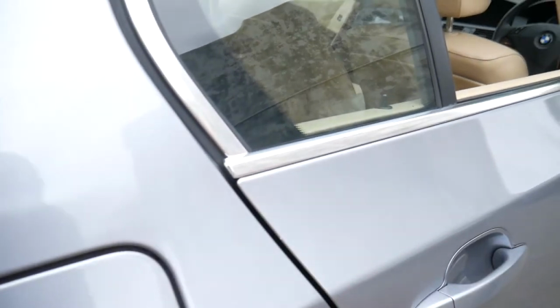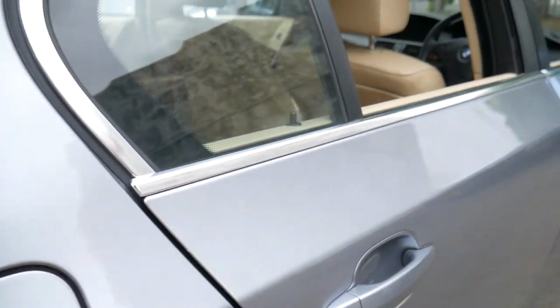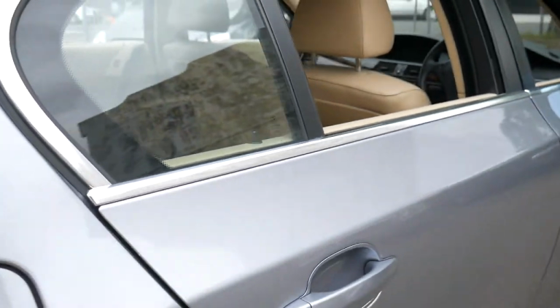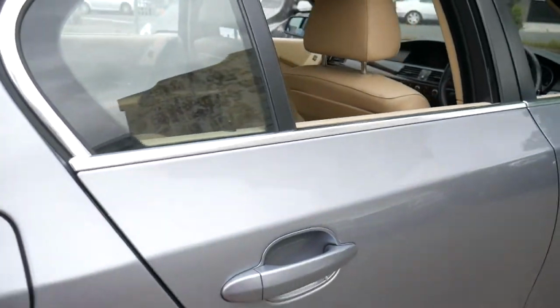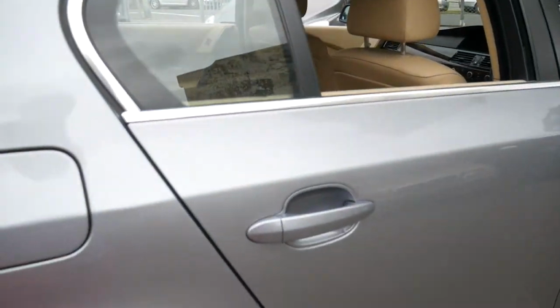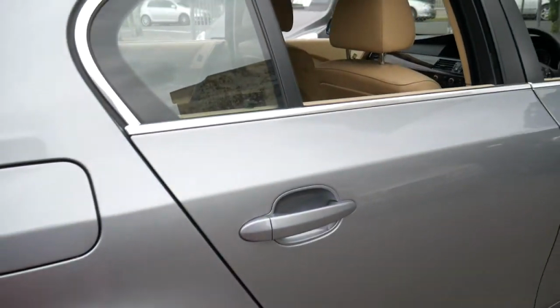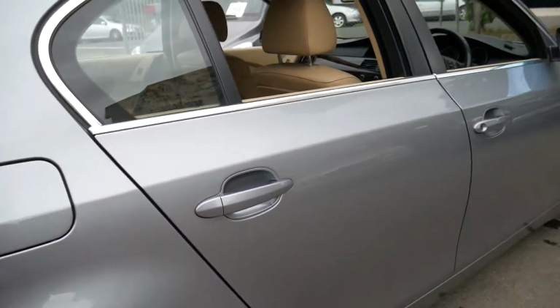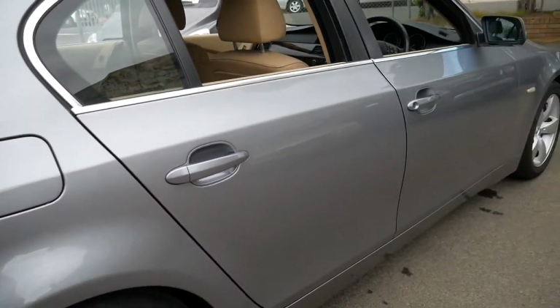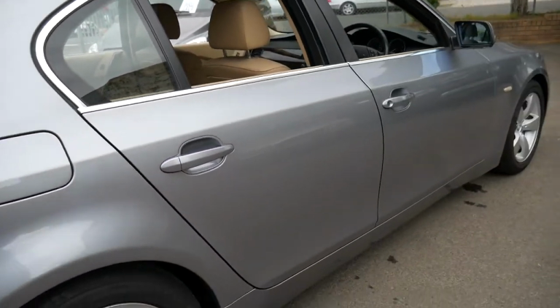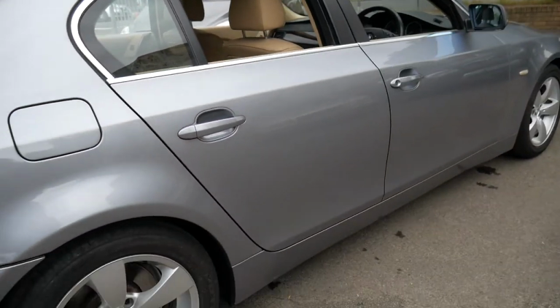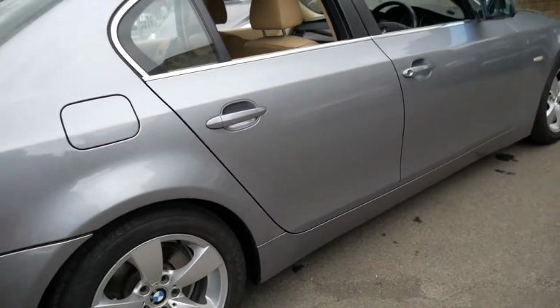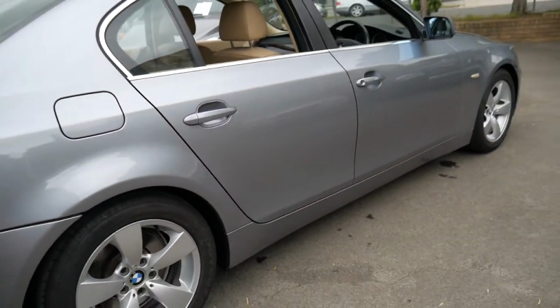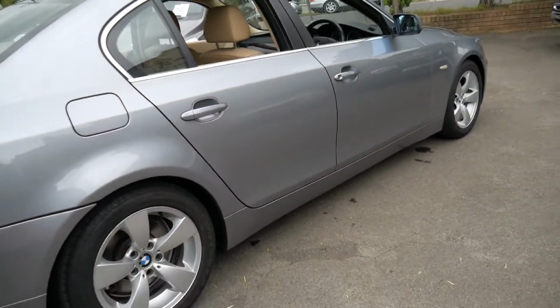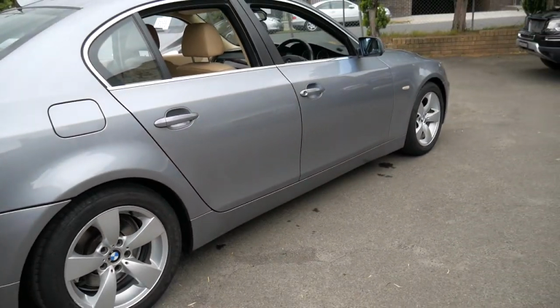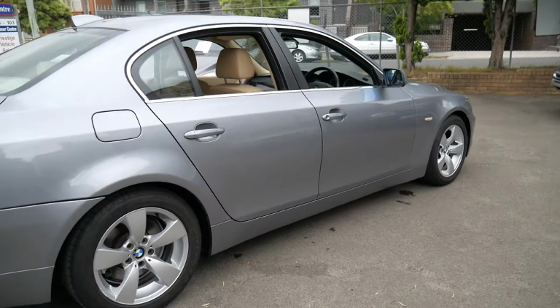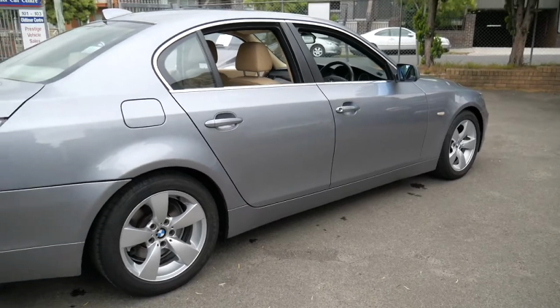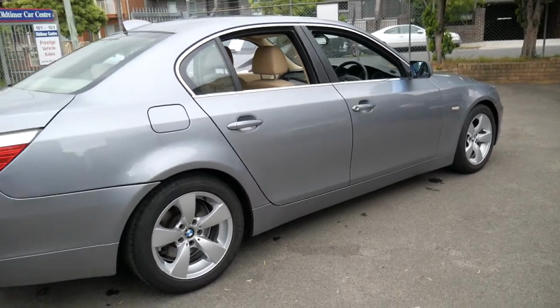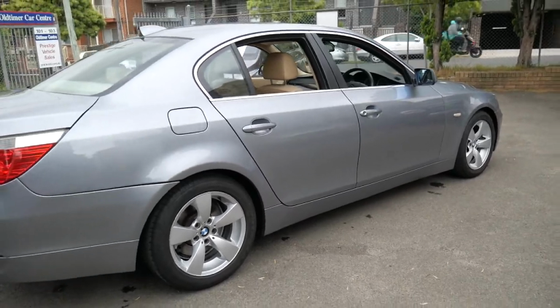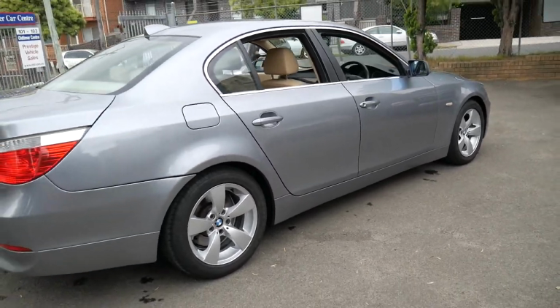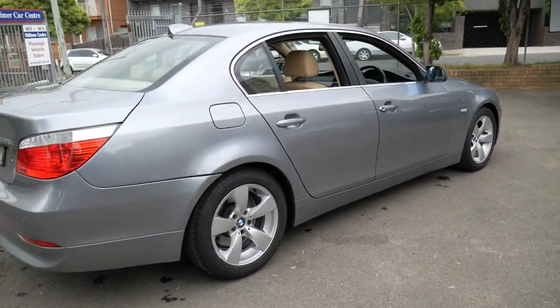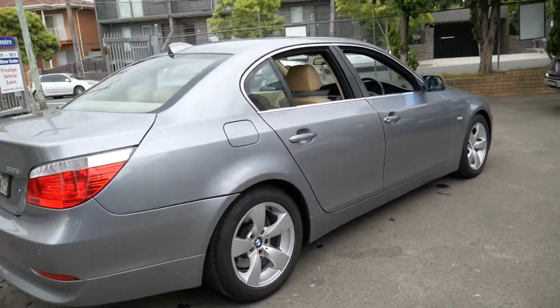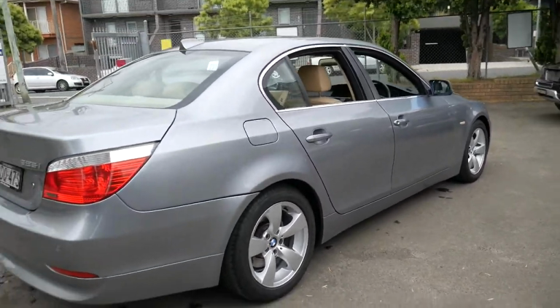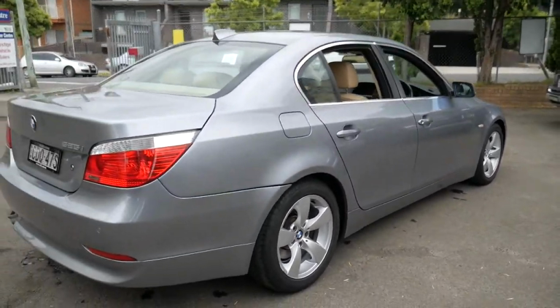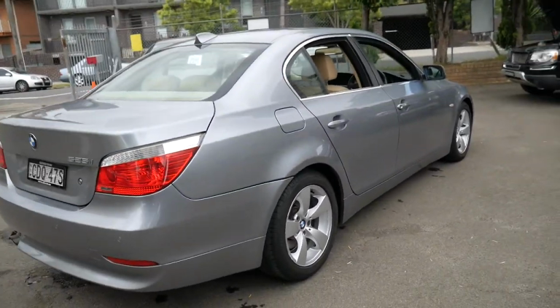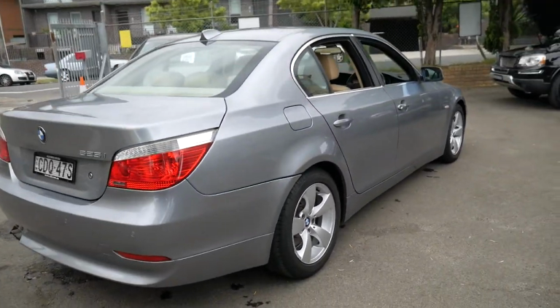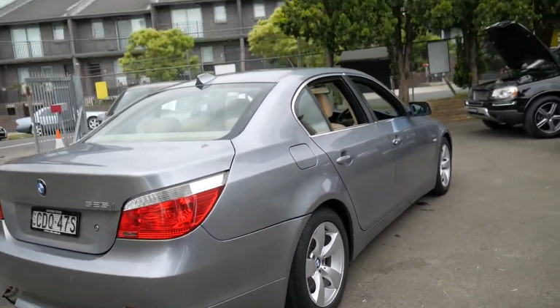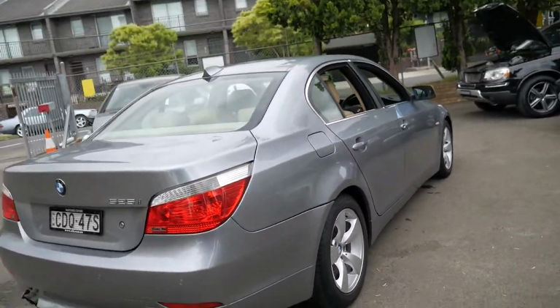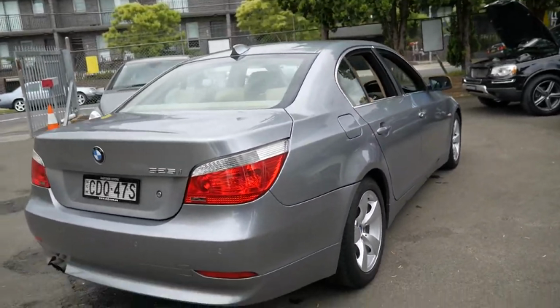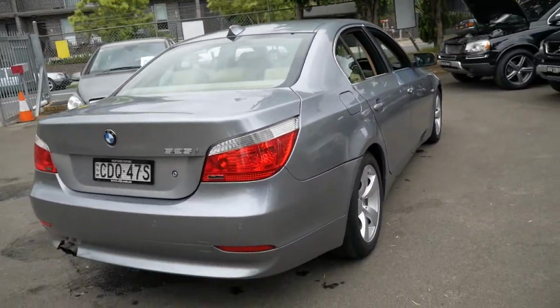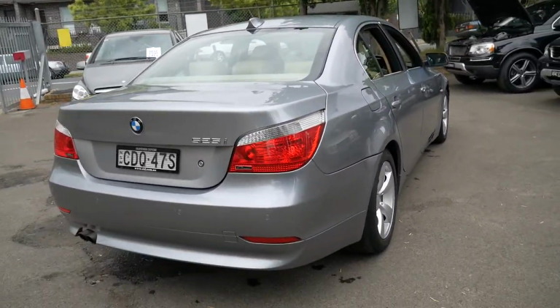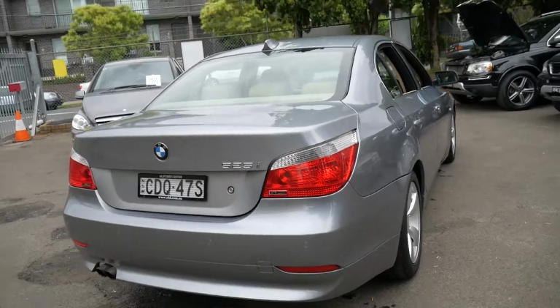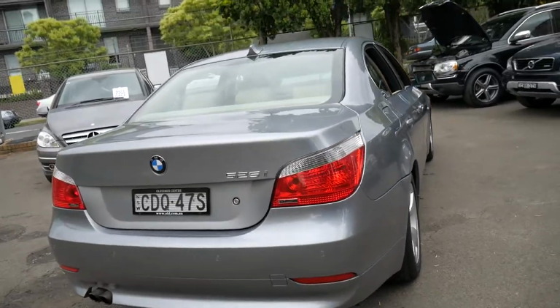I mean, really there's five series and there's five series. This would be one of the best five series available, I think, in terms of condition, kilometres and colour.